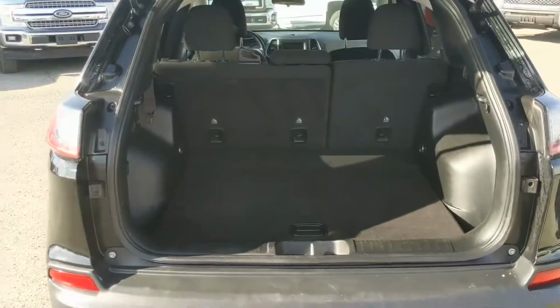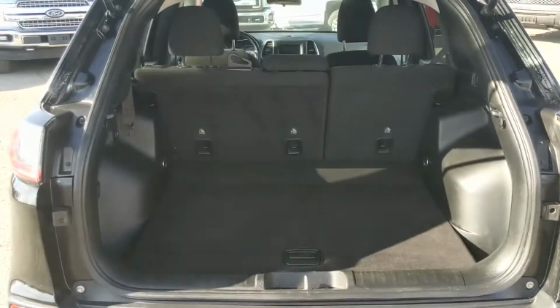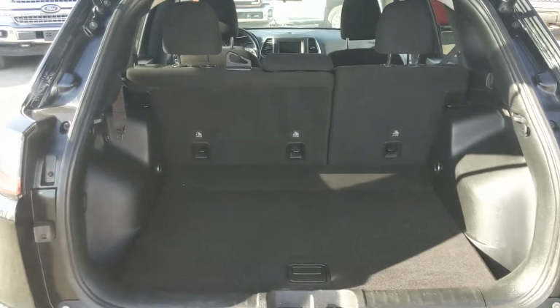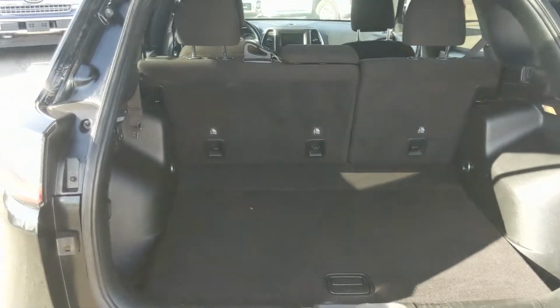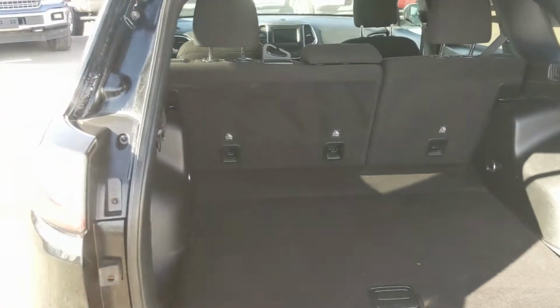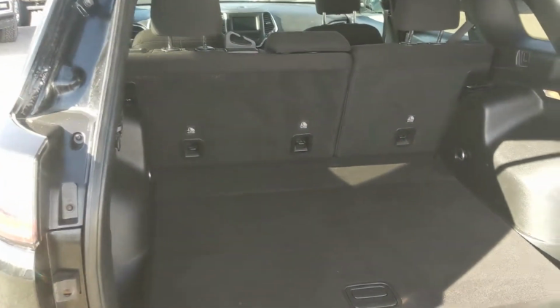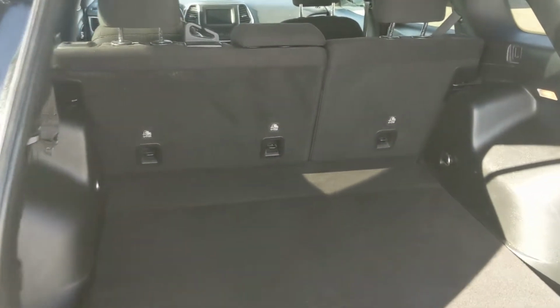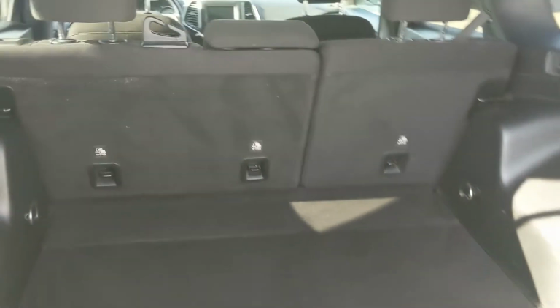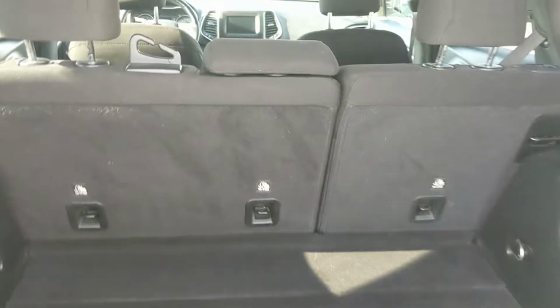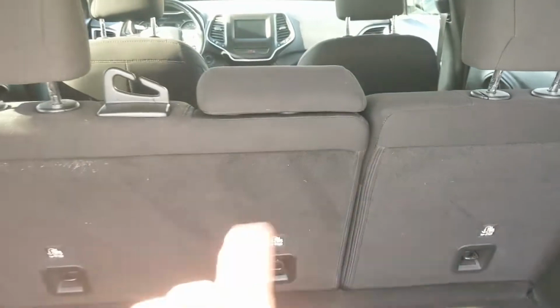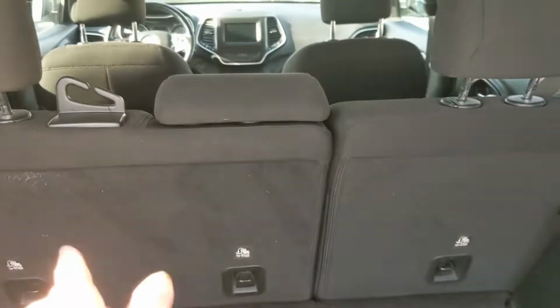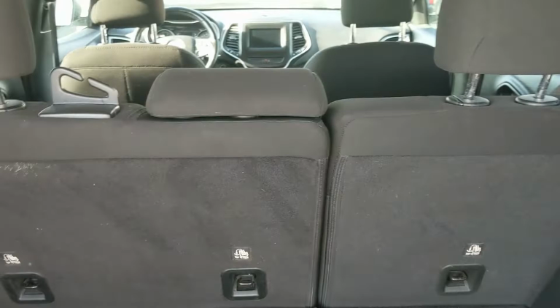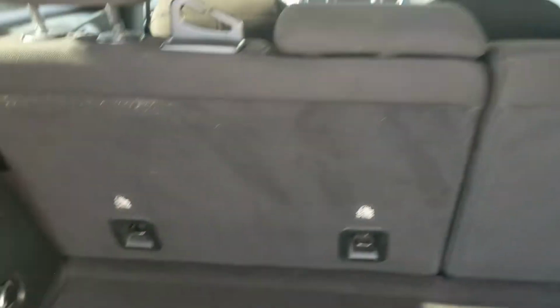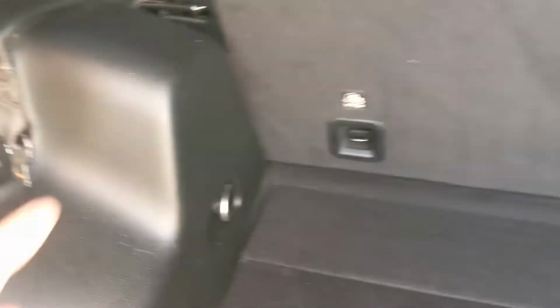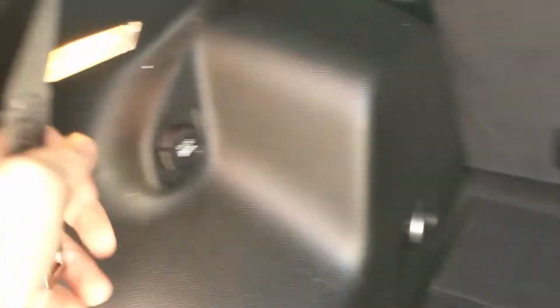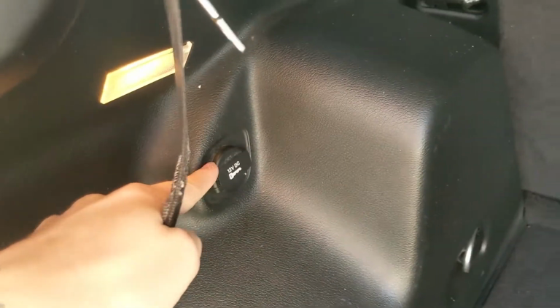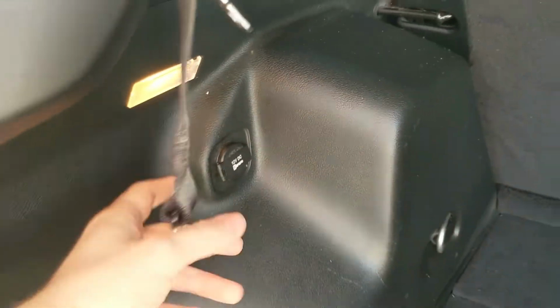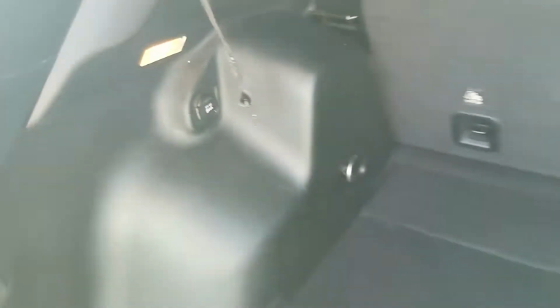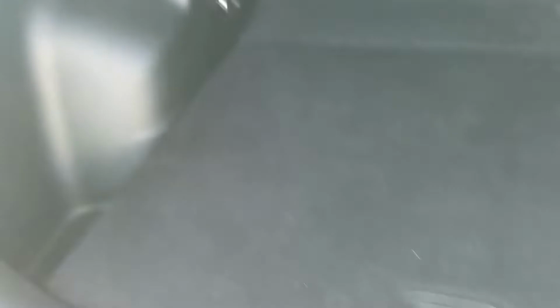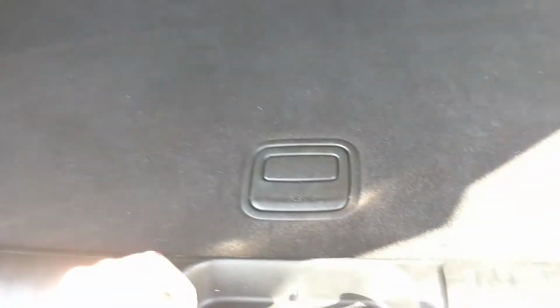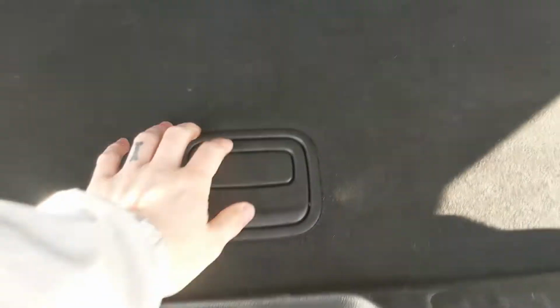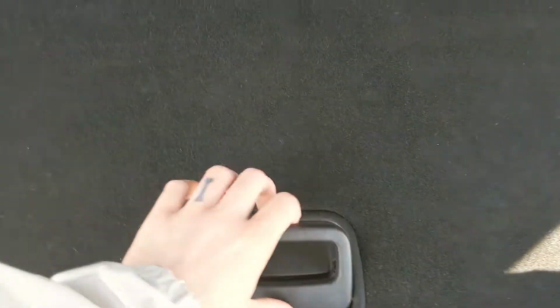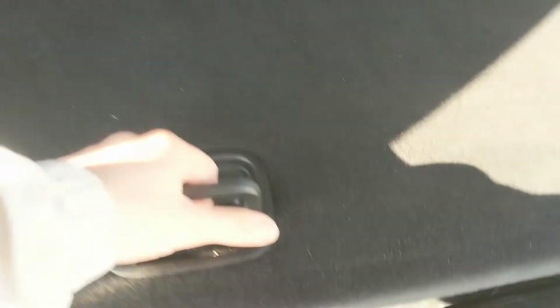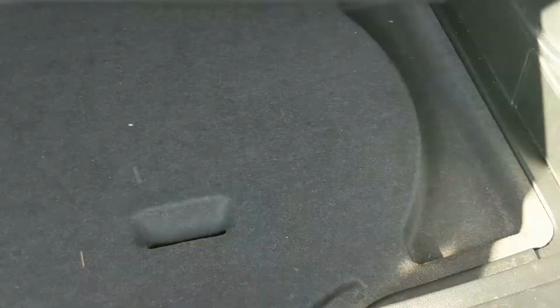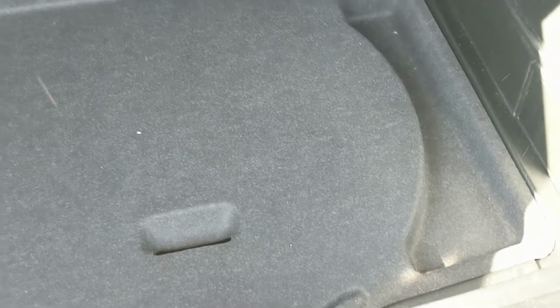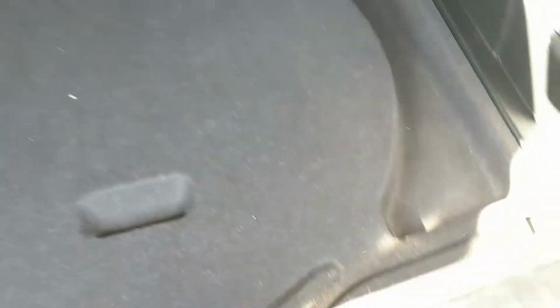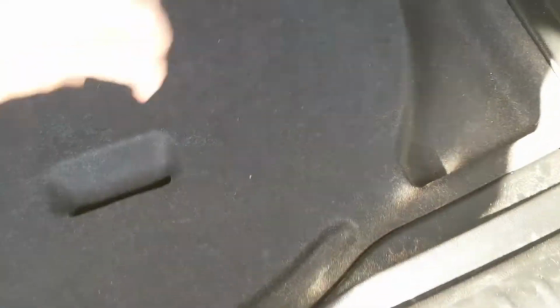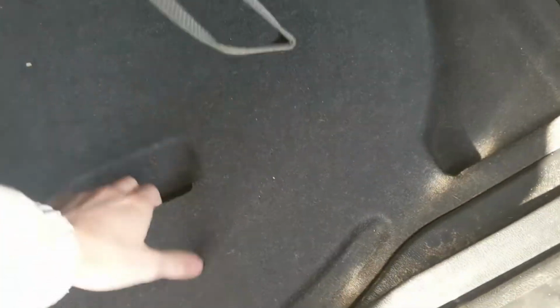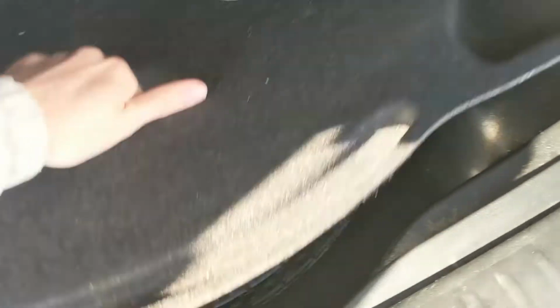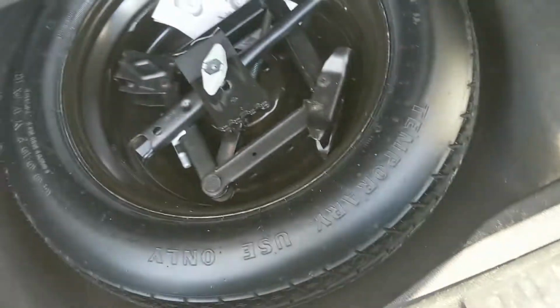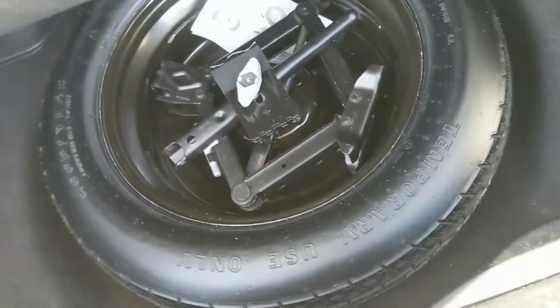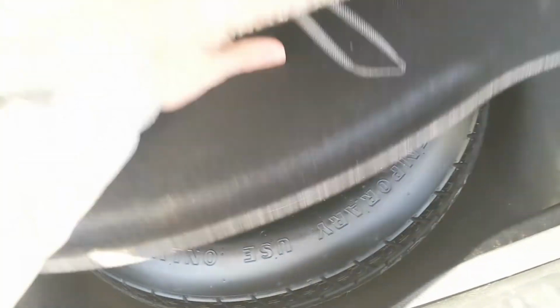Looking into the back, we have a pretty spacious cargo area that can be expanded by folding down the rear seats, and you have a 12-volt power outlet right there, and underneath this cover, you have some extra storage, as well as your spare tire compartment.